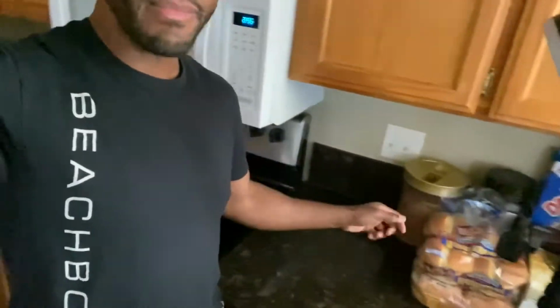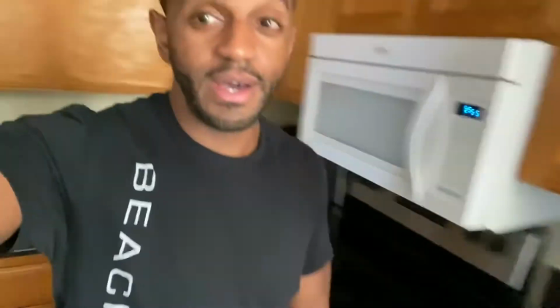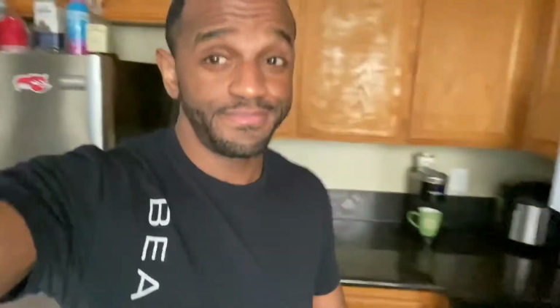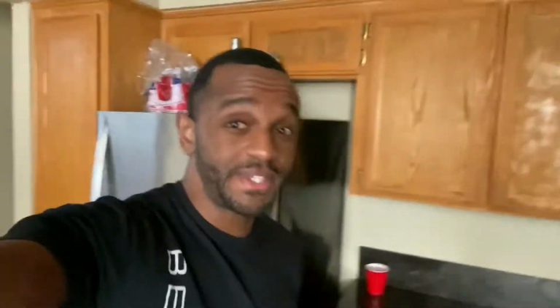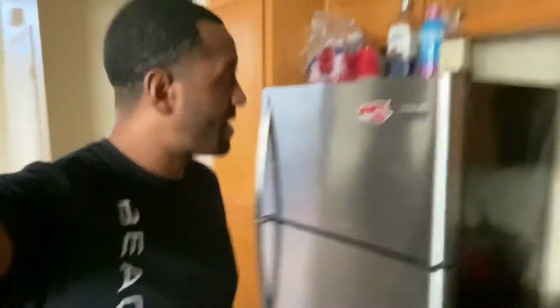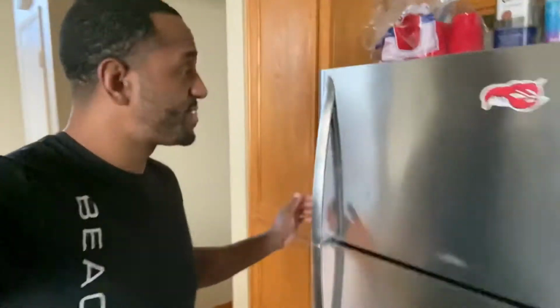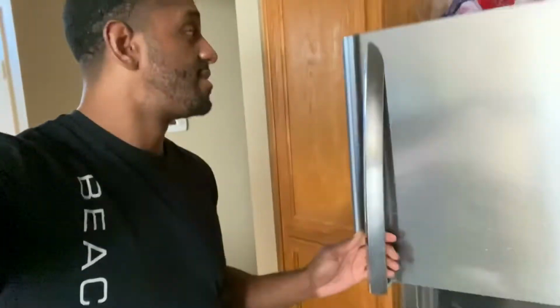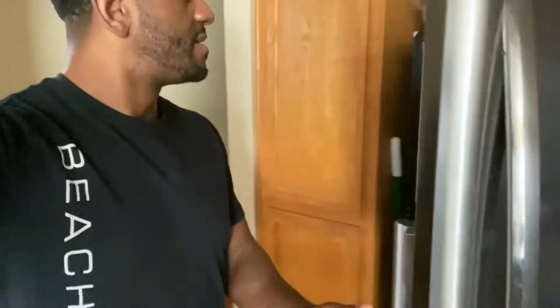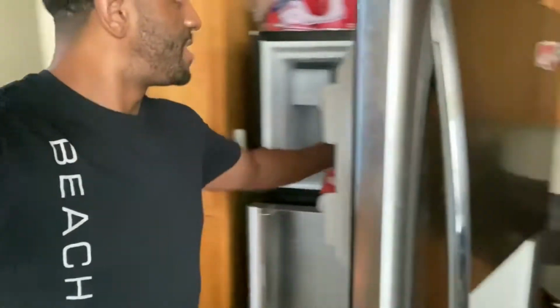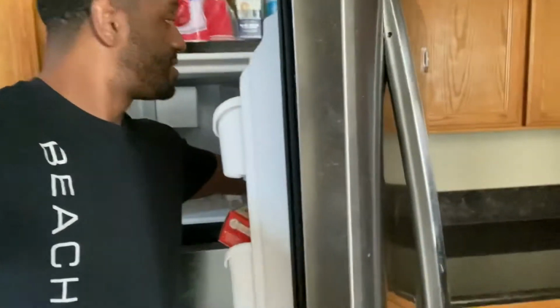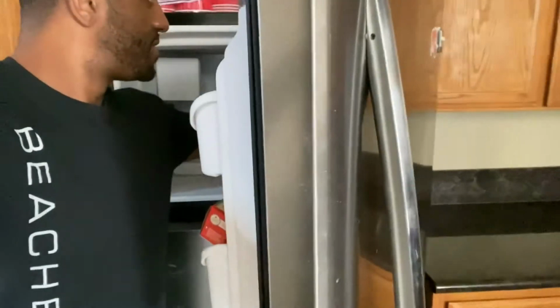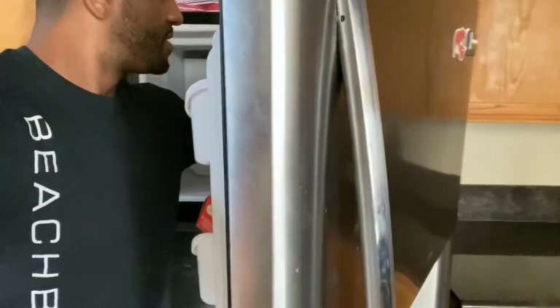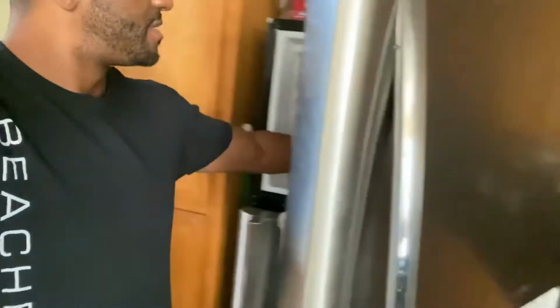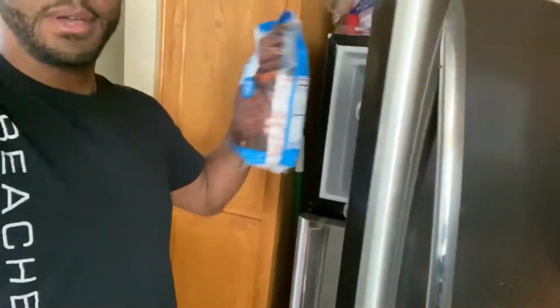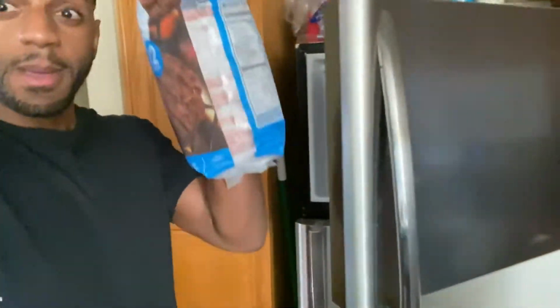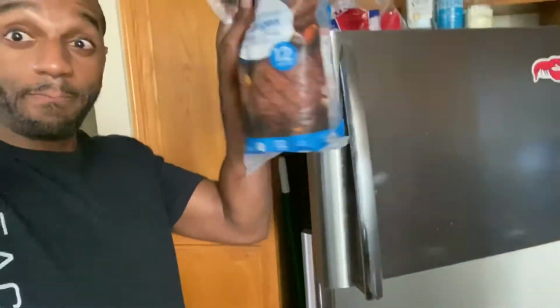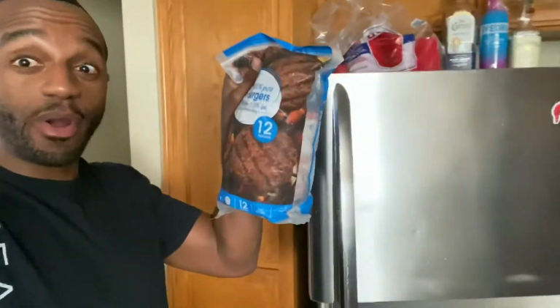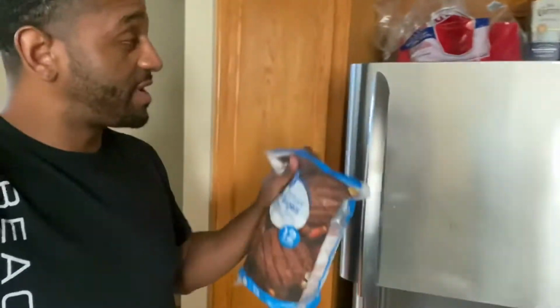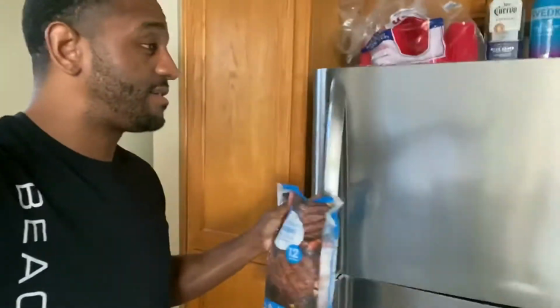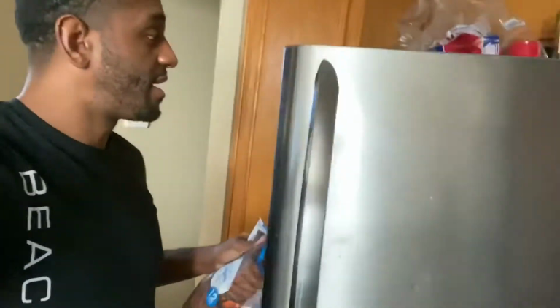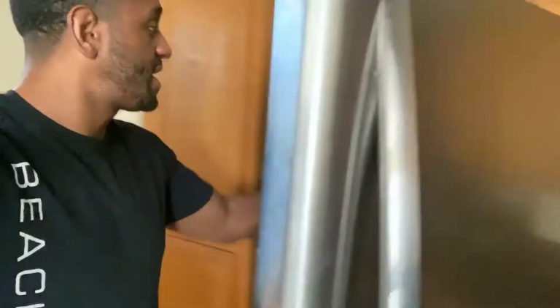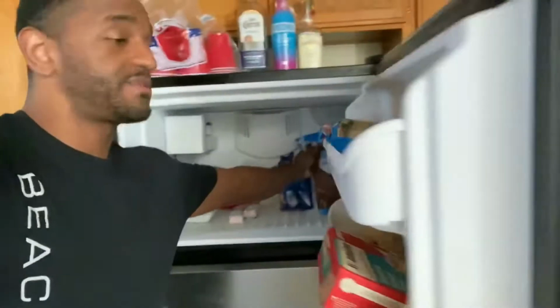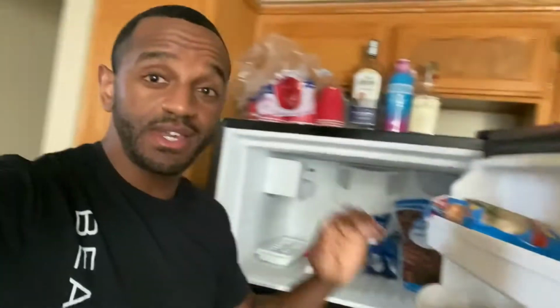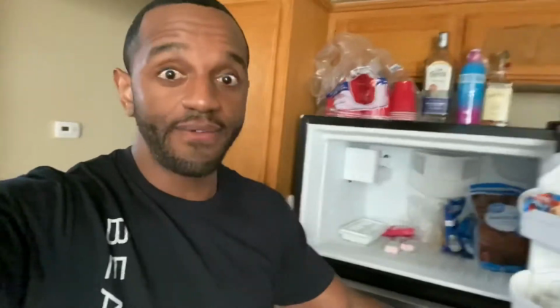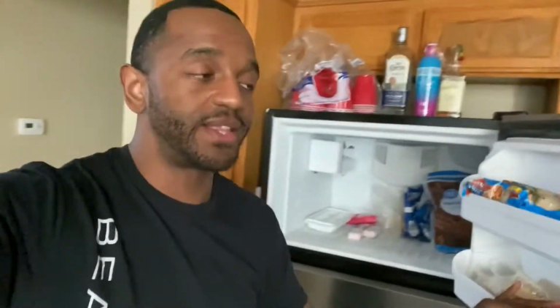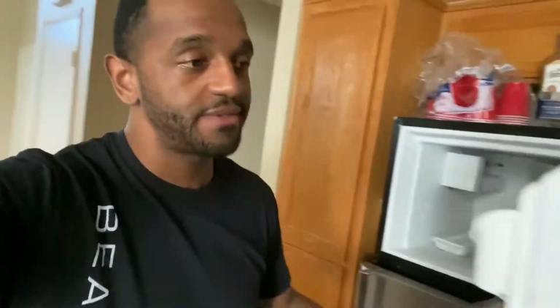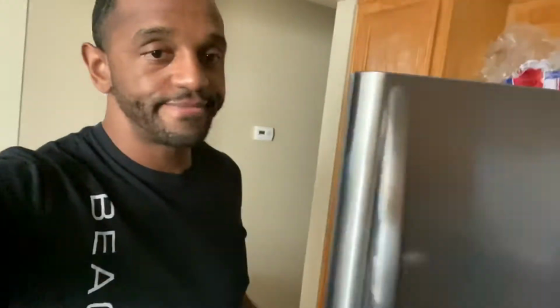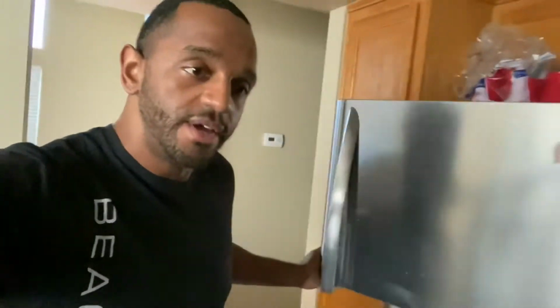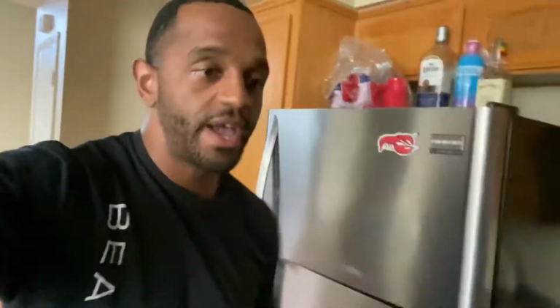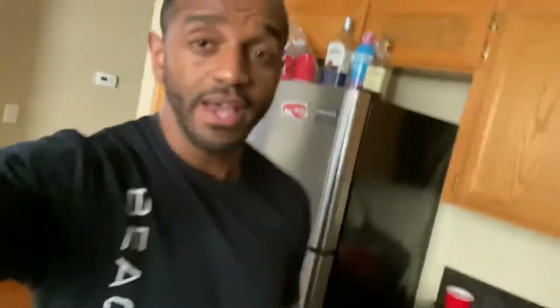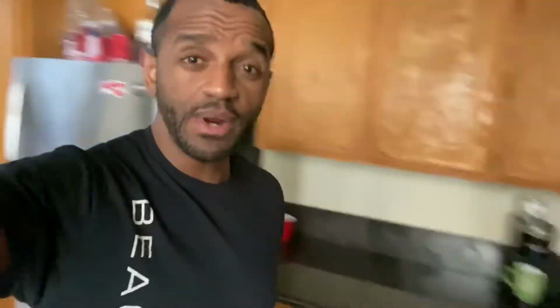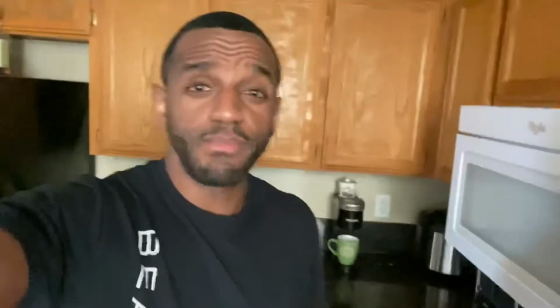Let's take you to my freezer. Got my beef burgers here, got some bacon, got some cheese. I forgot the lettuce, but it's okay. Yeah, so I'm gonna whip up some burgers.